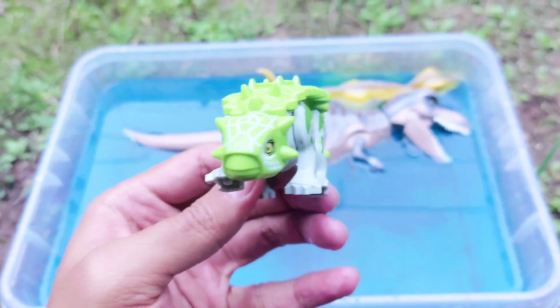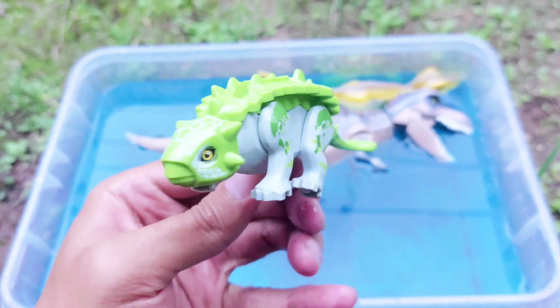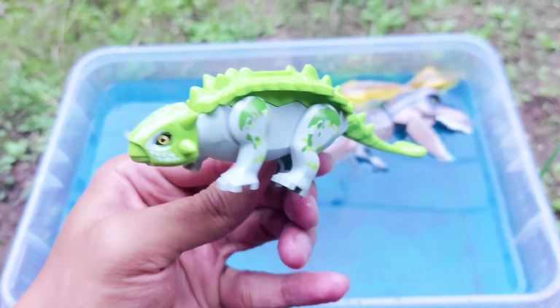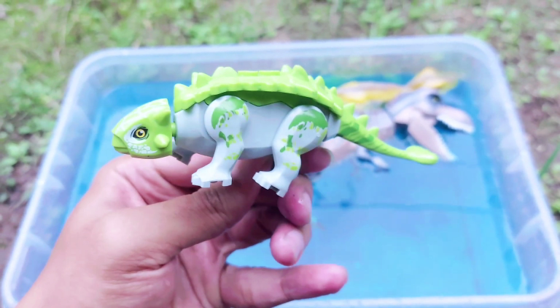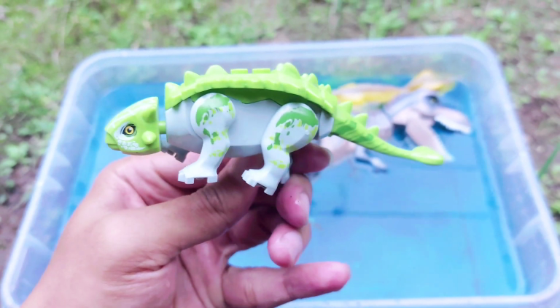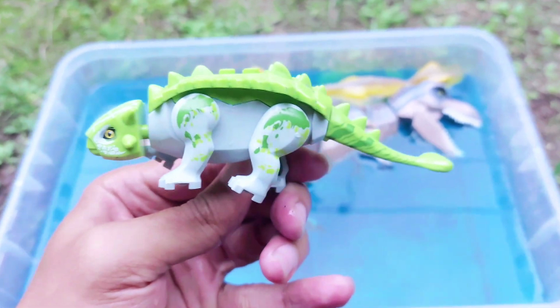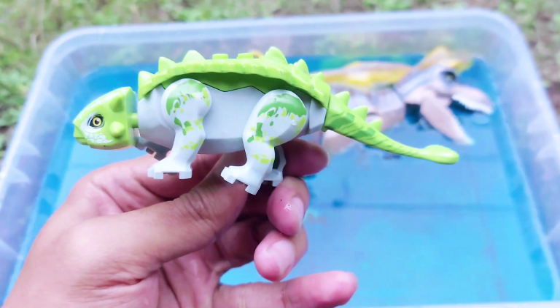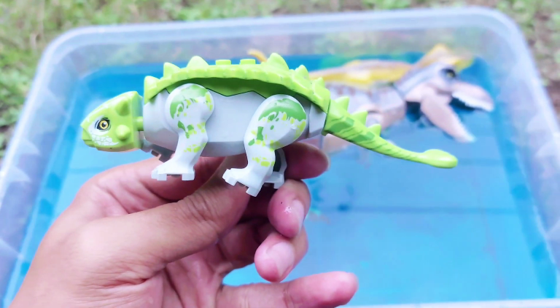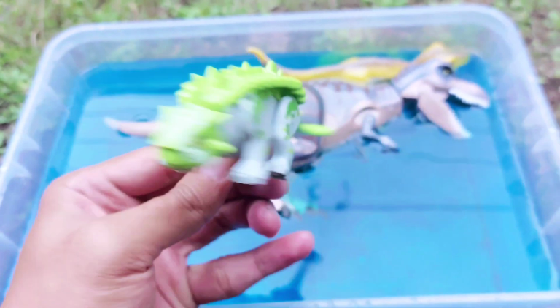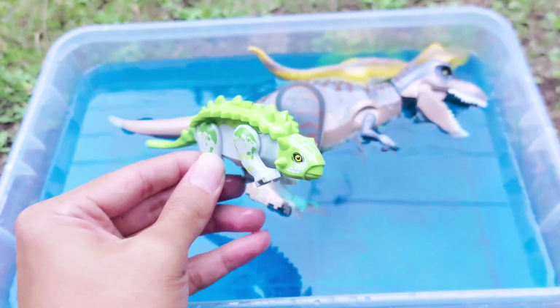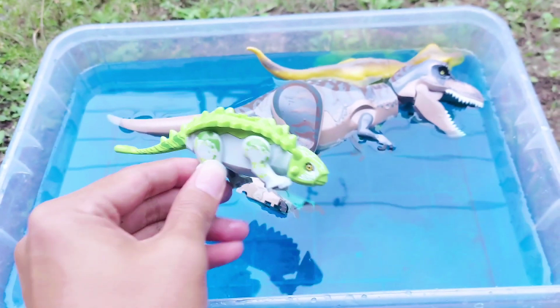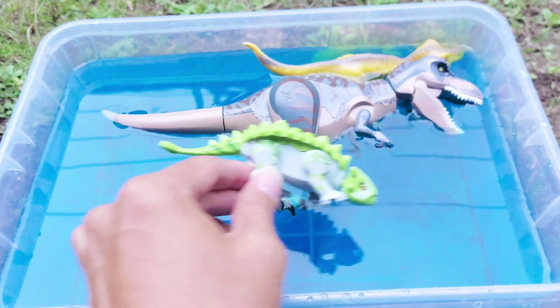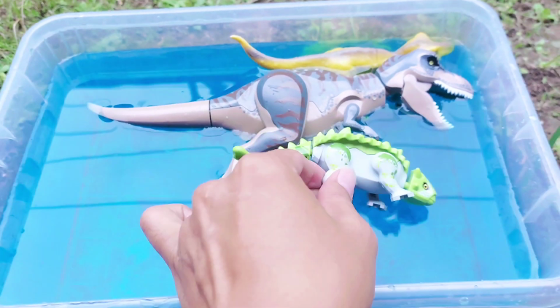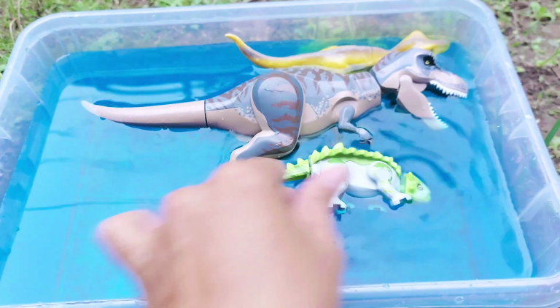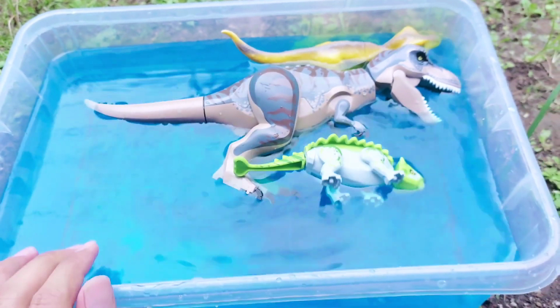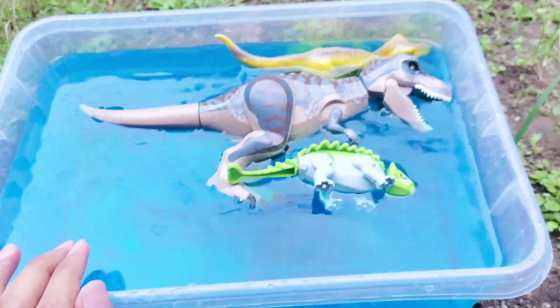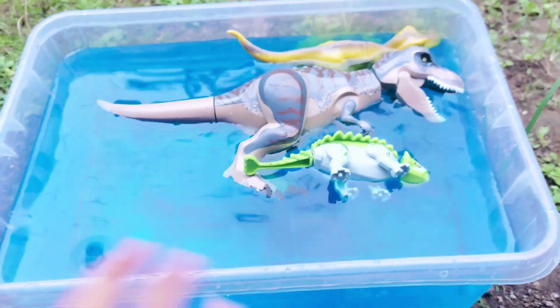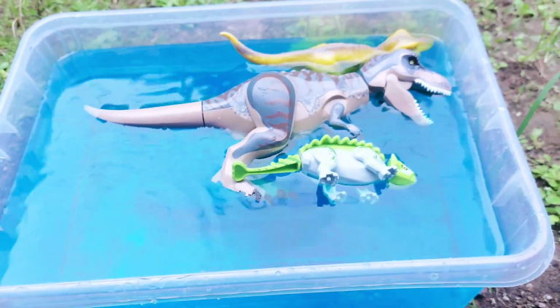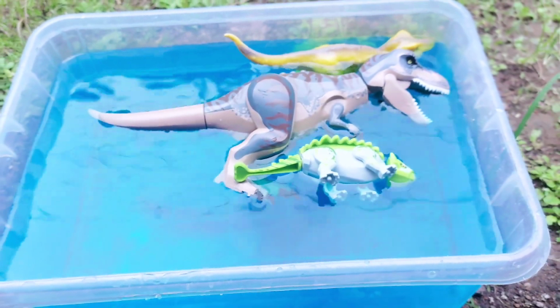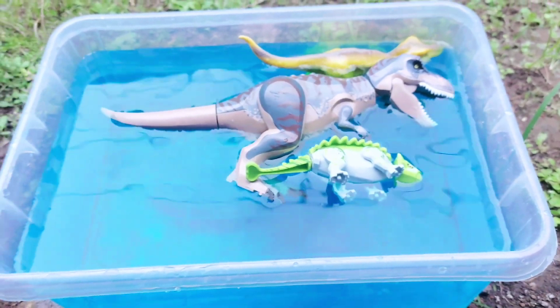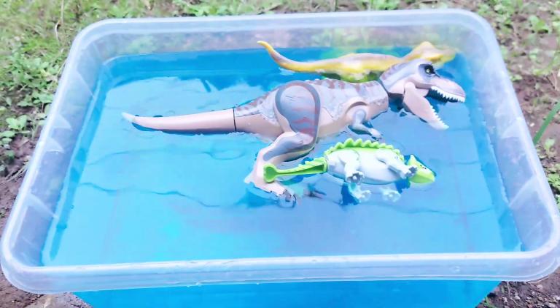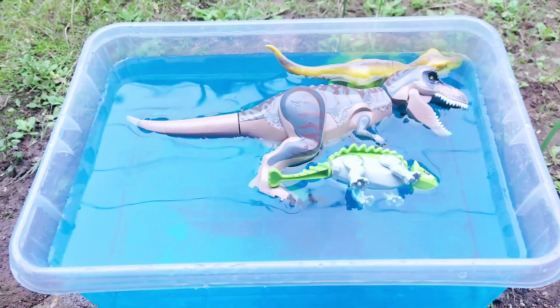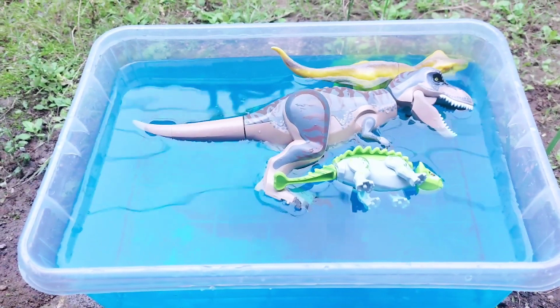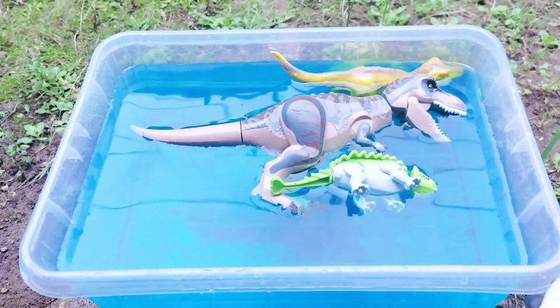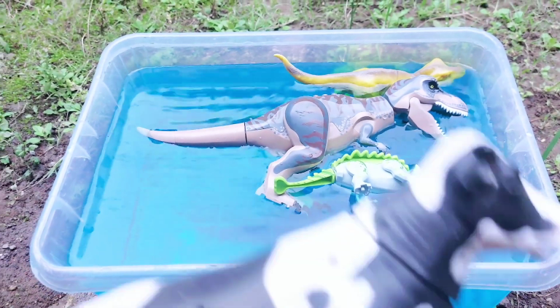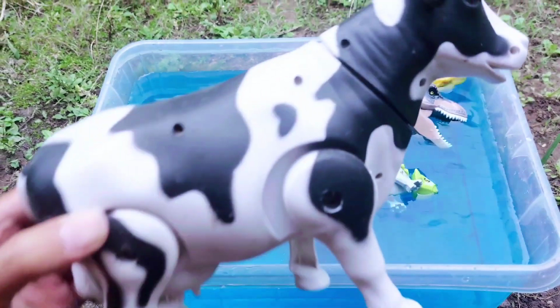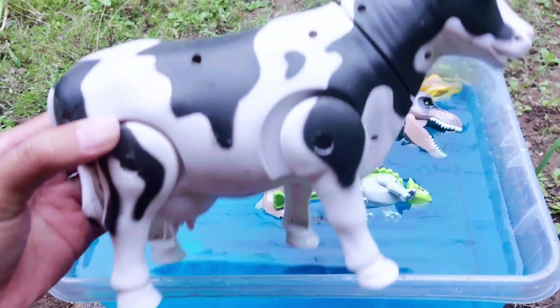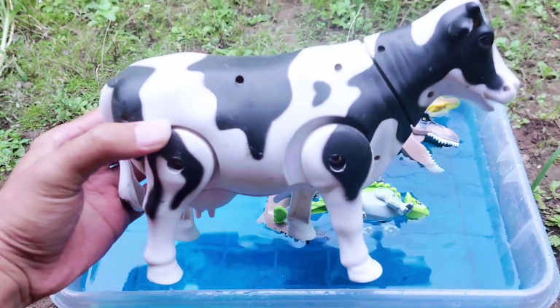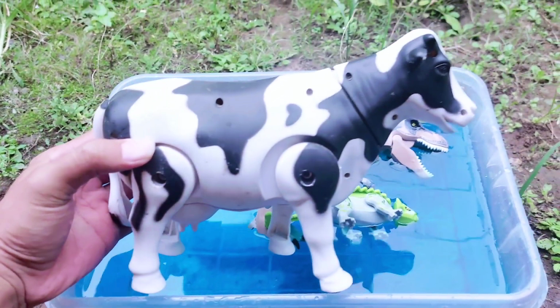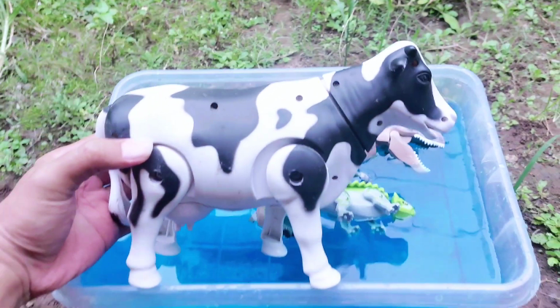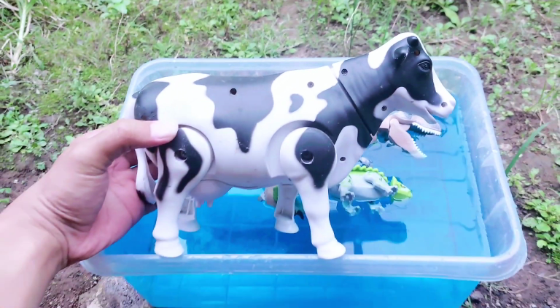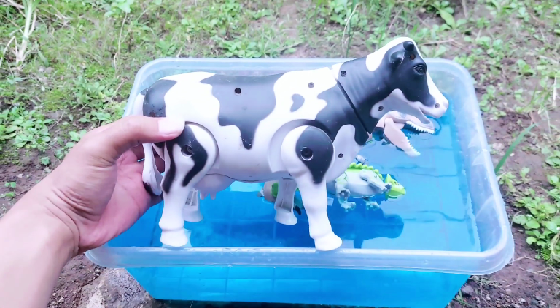All right friends, two T-Rexes floating on the blue water! The next one — this is the ankylosaur! This is a LEGO ankylosaur. Look, this is the green ankylosaur!